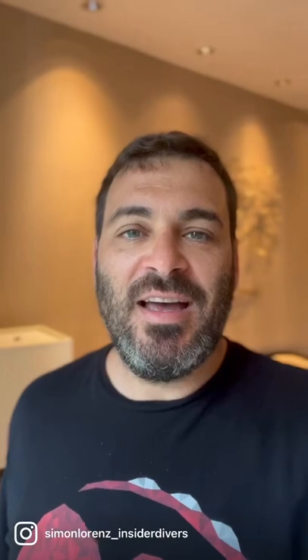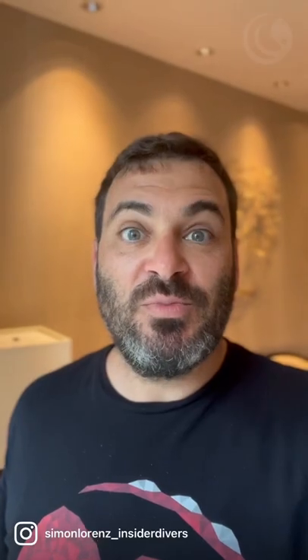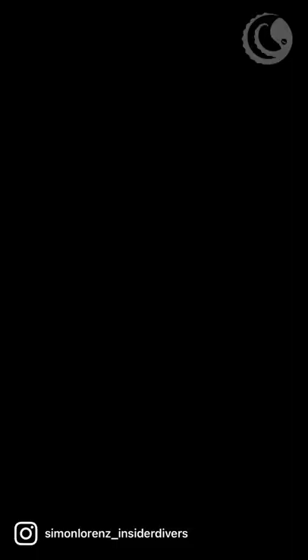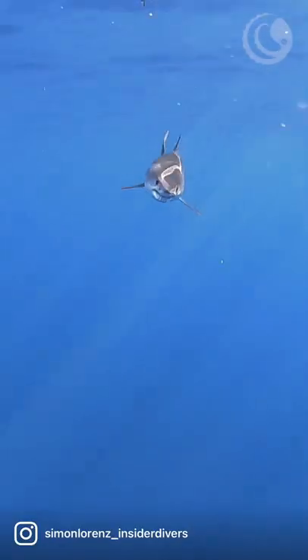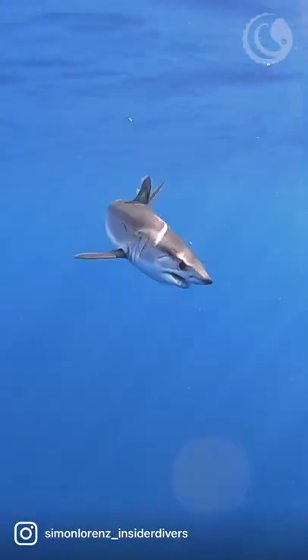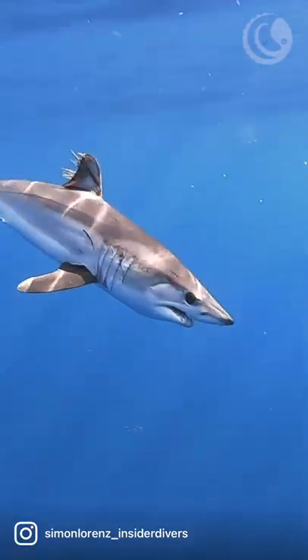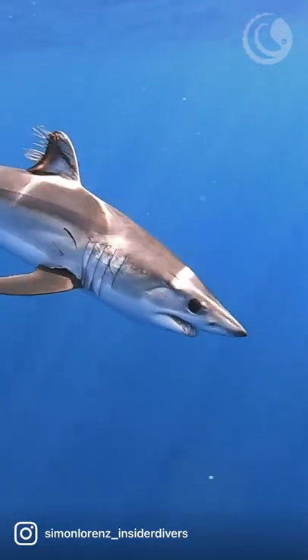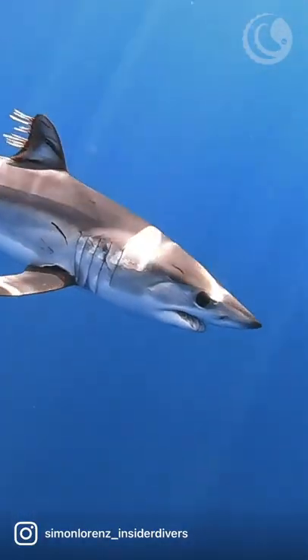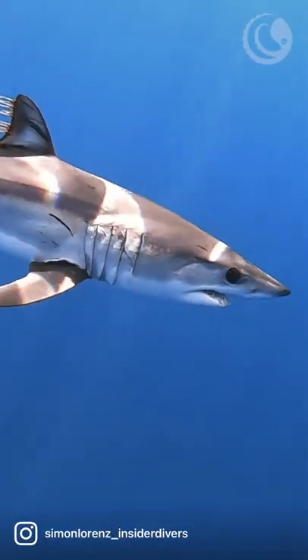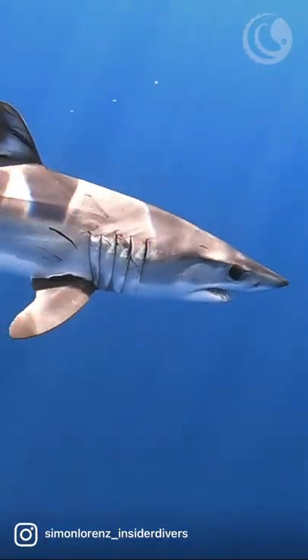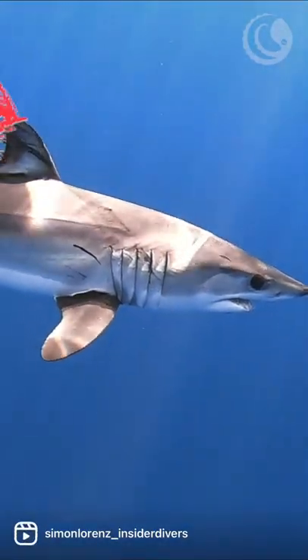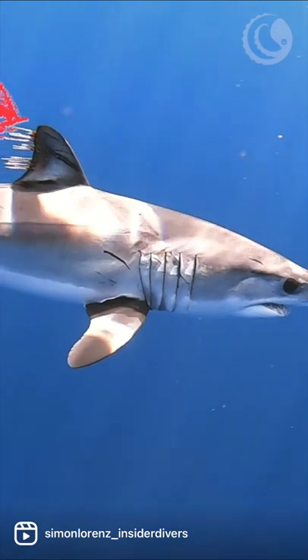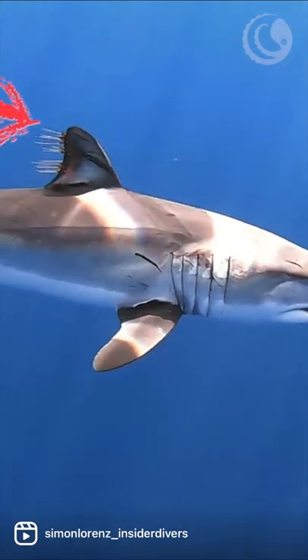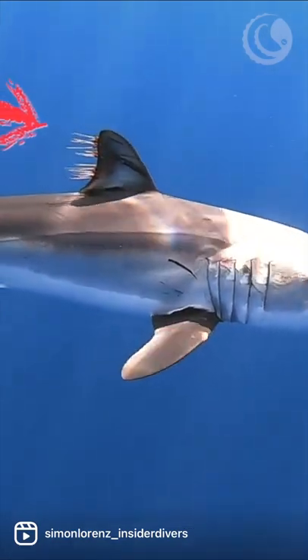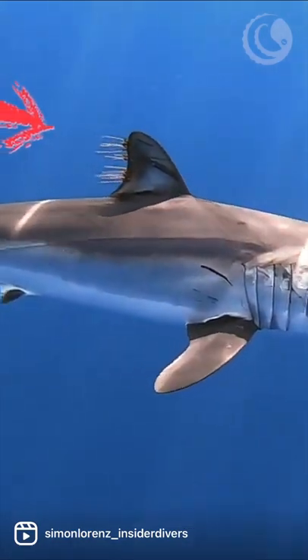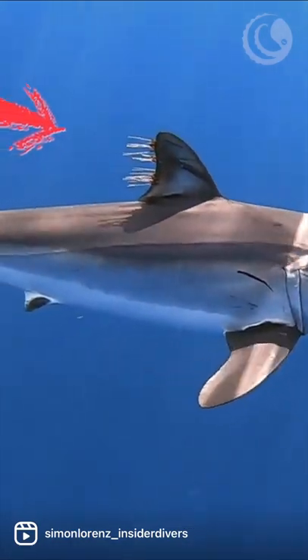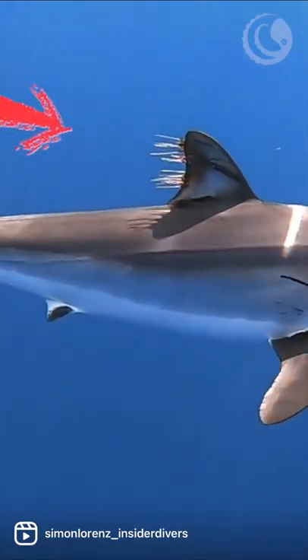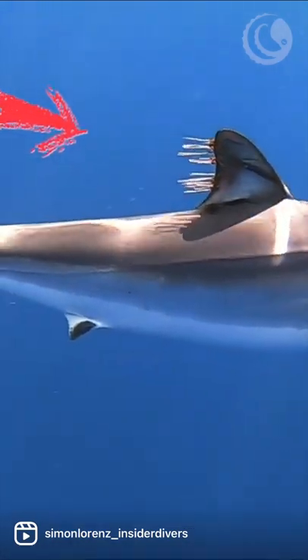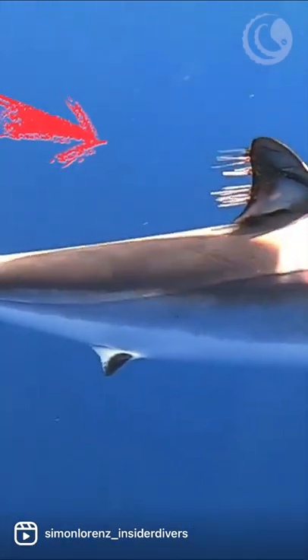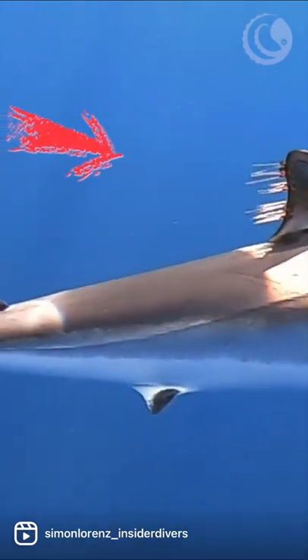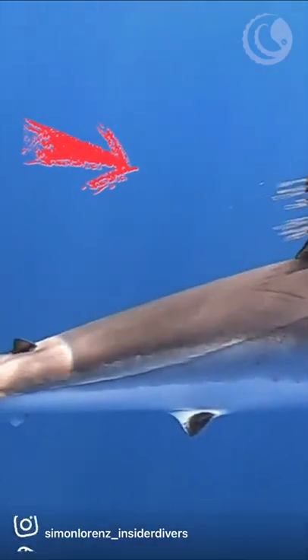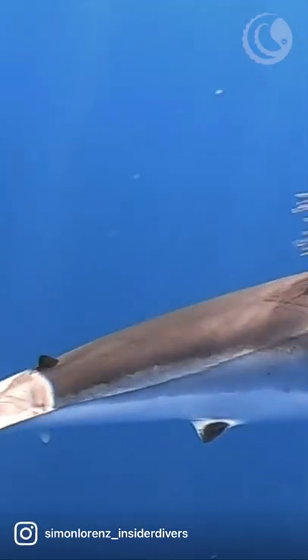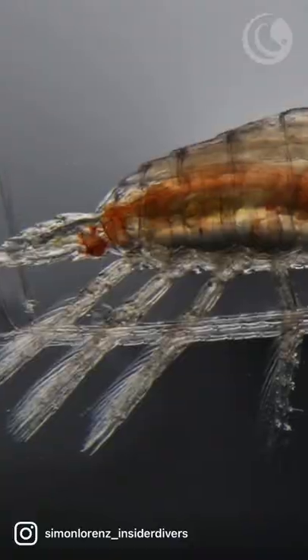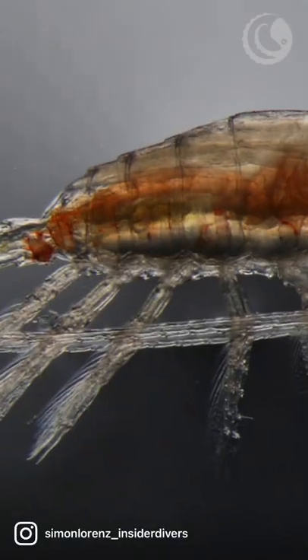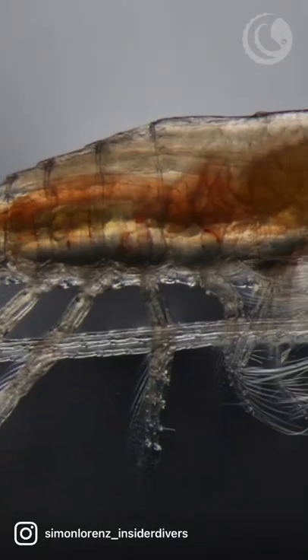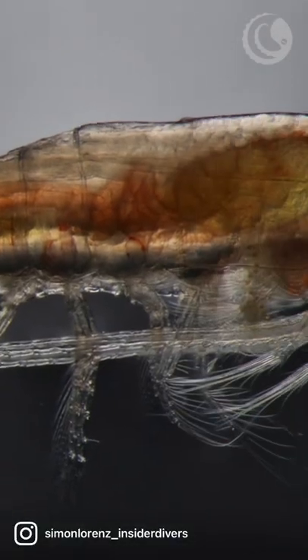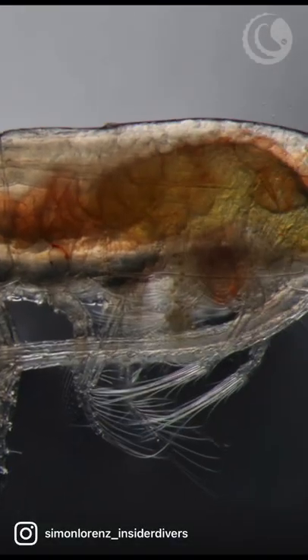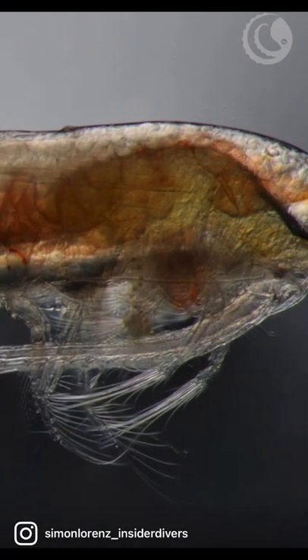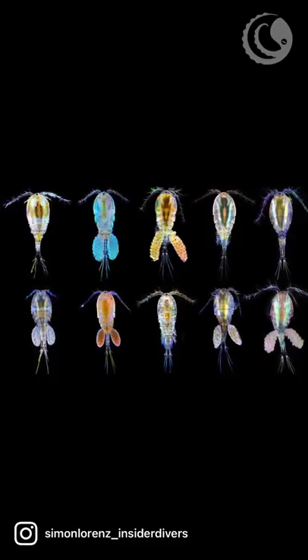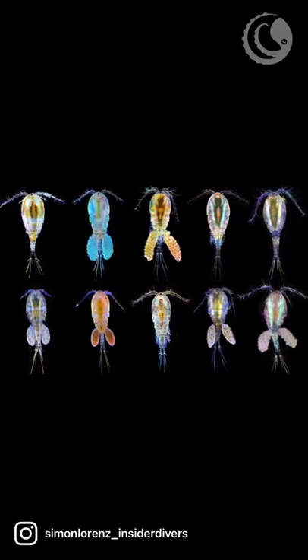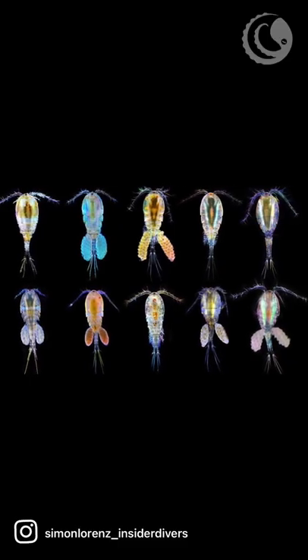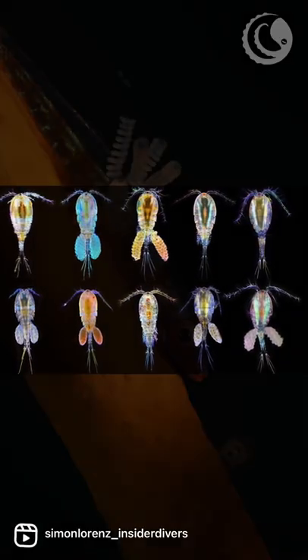I am responding to some questions that I got for the stringy bits on the Mako Shark video that I posted the other day. Those are parasites called copepods, tiny shrimp-like animals that live their entire life in a parasitic relationship on the shark.